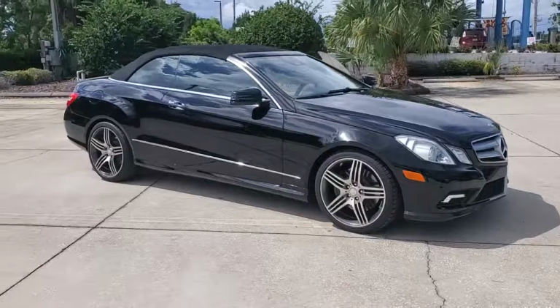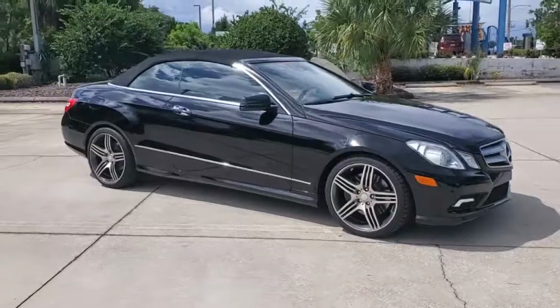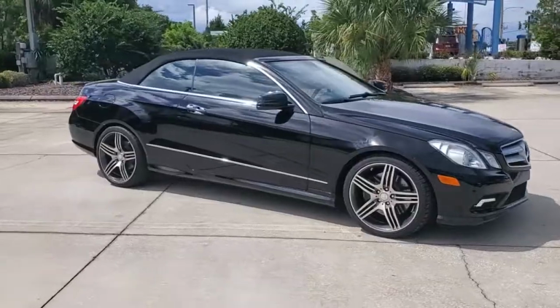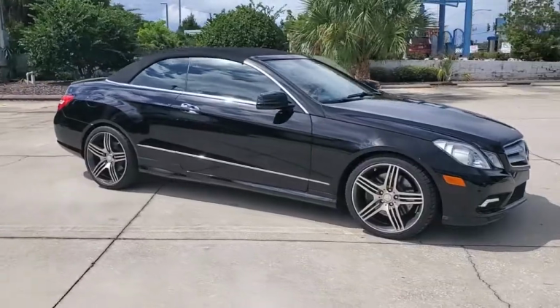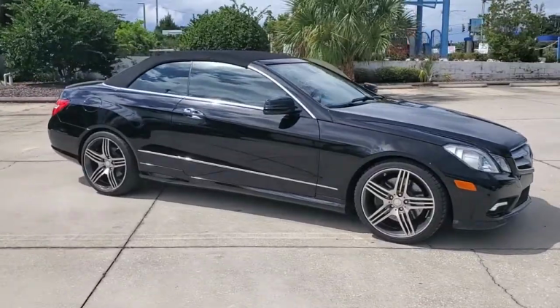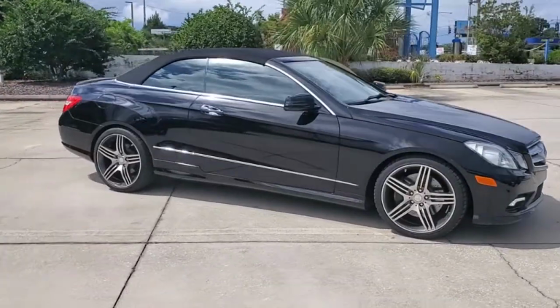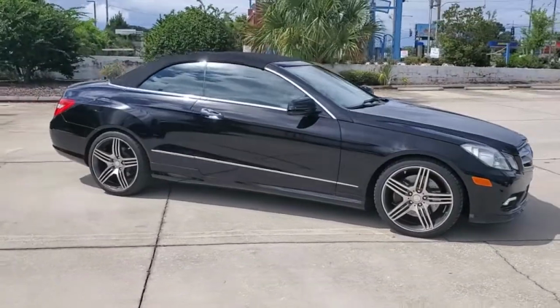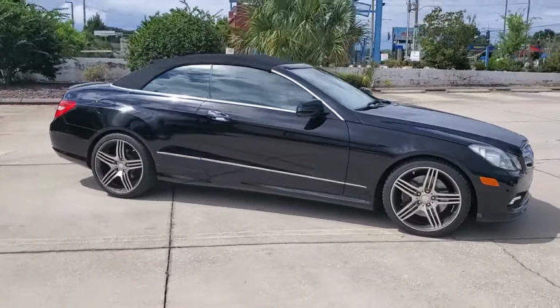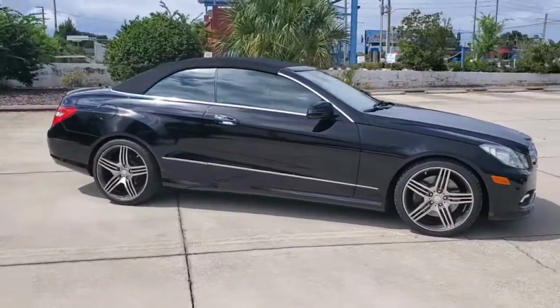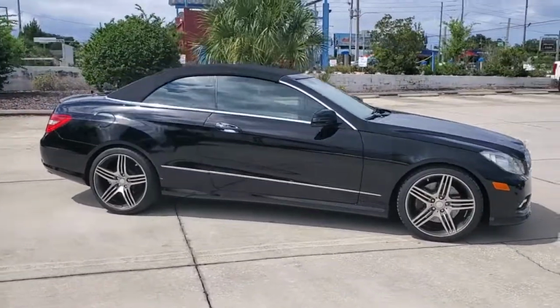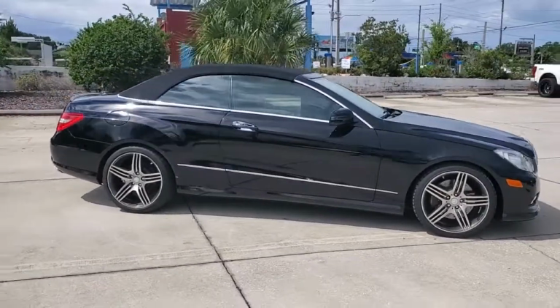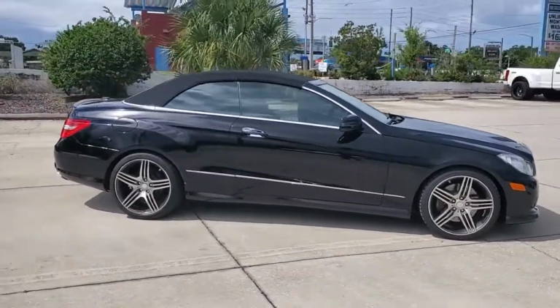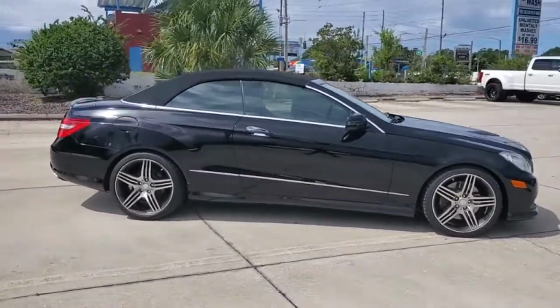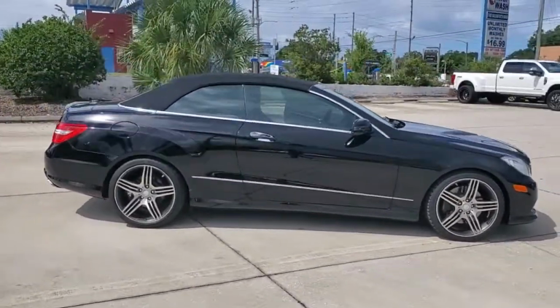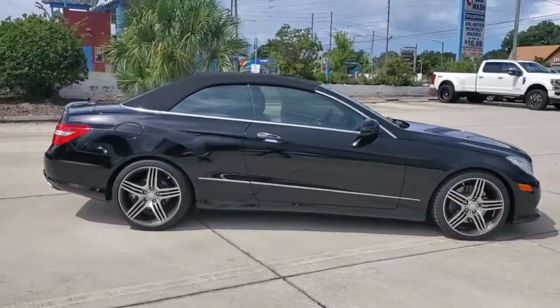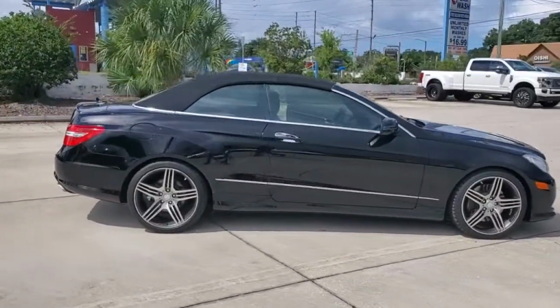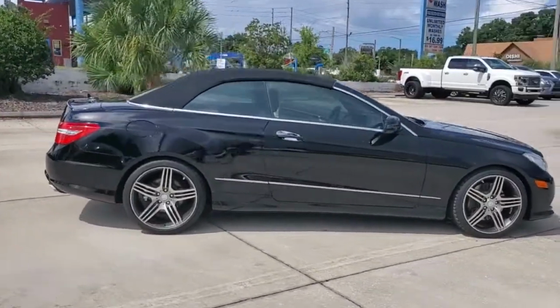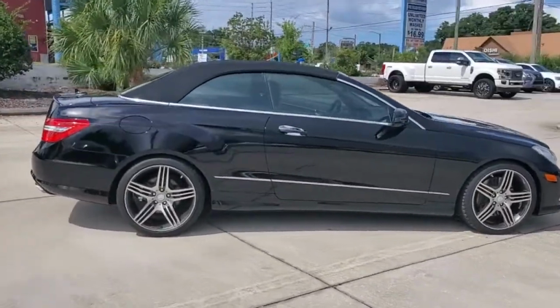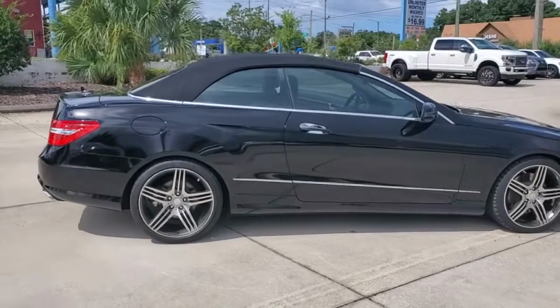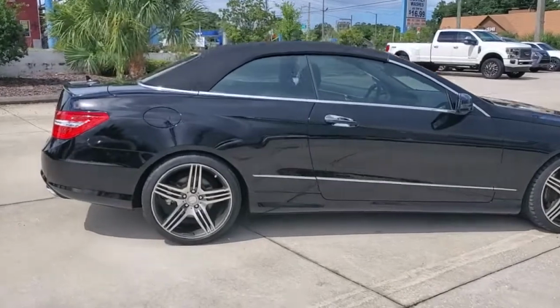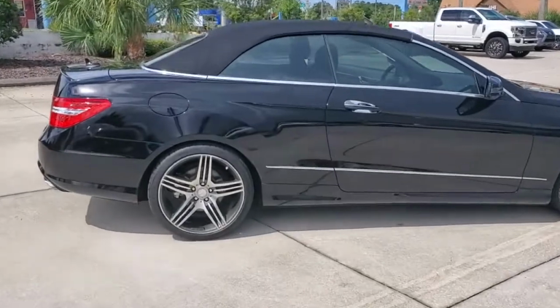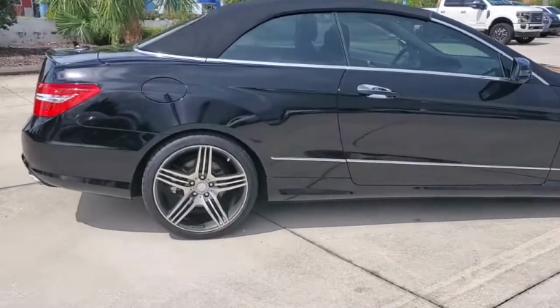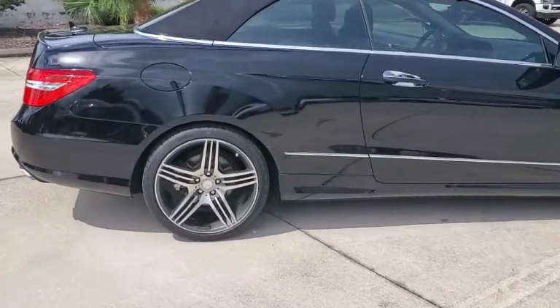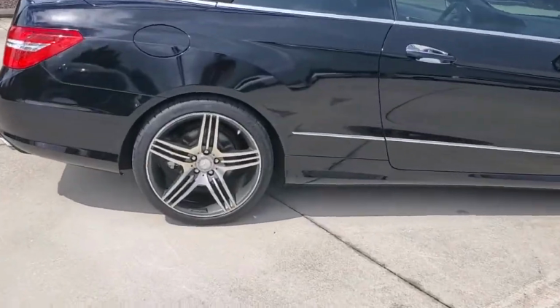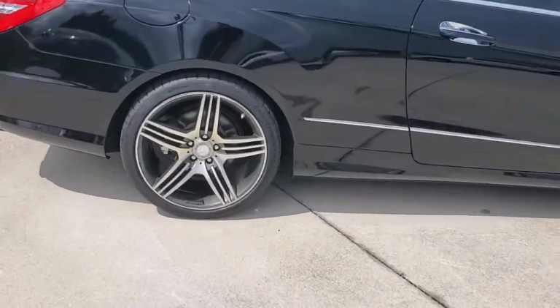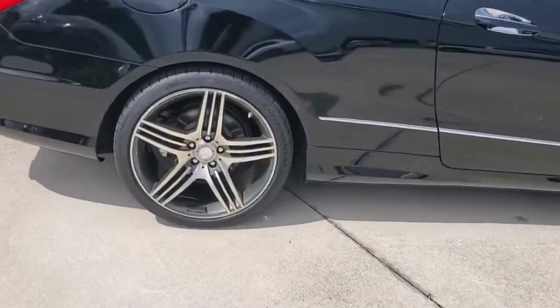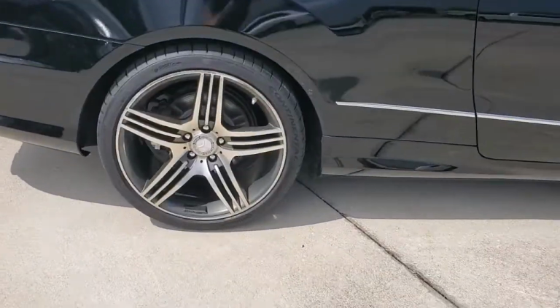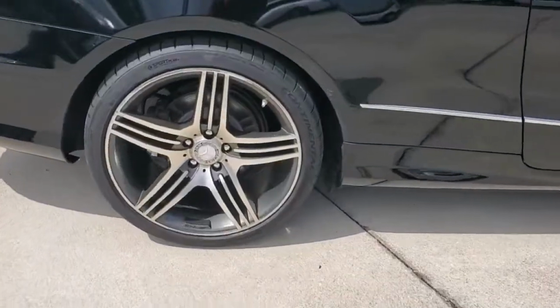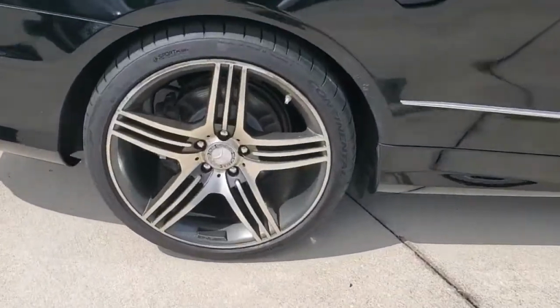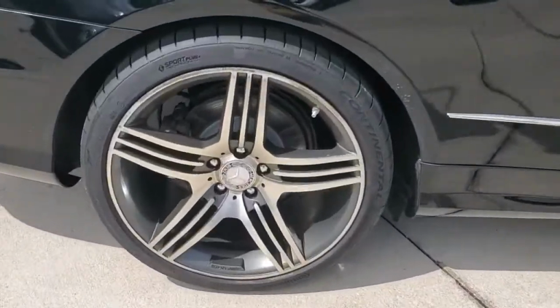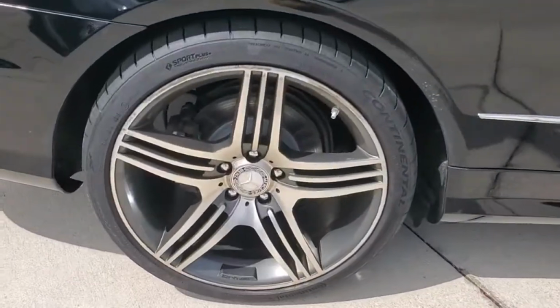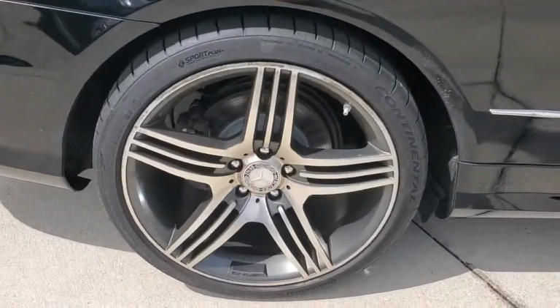Enjoy the view of this 2011 Mercedes-Benz E-Class. This vehicle still has fewer than 90,000 miles on the clock, so it won't last long.